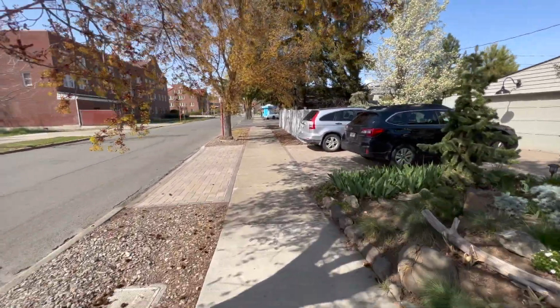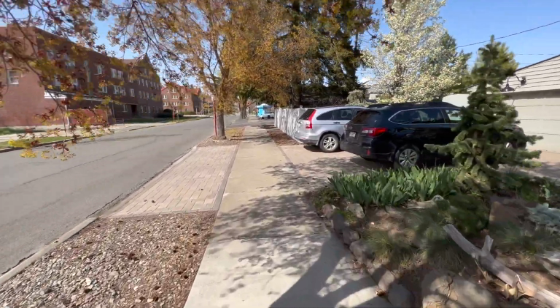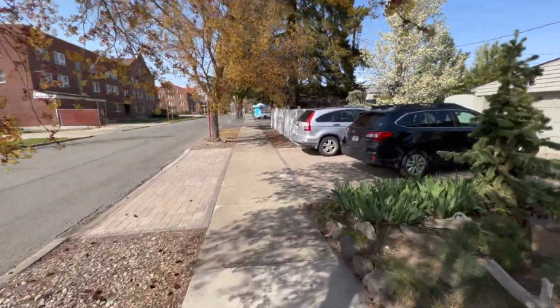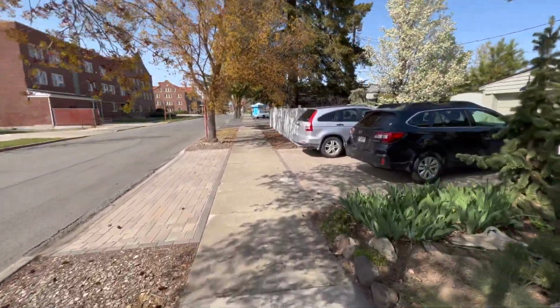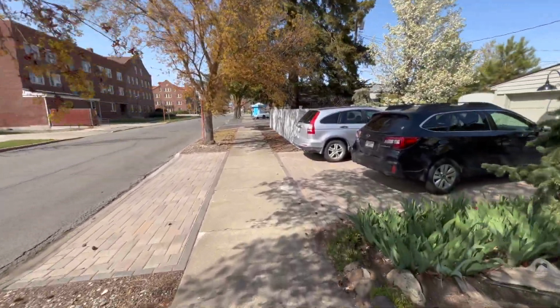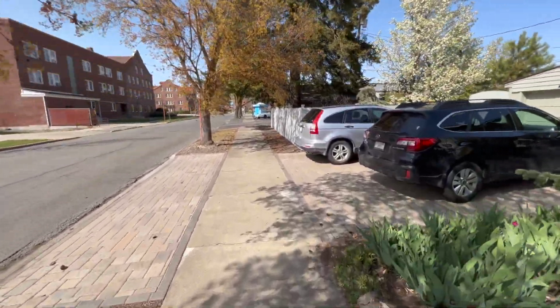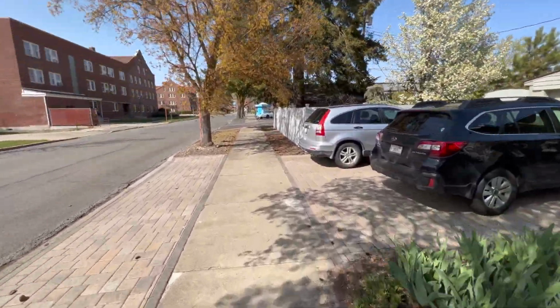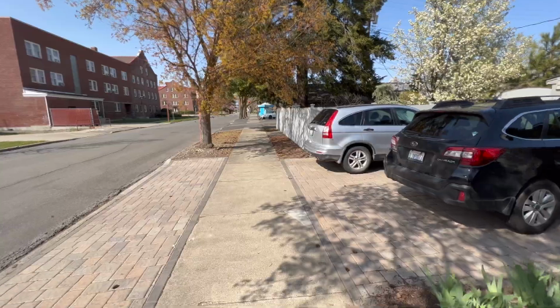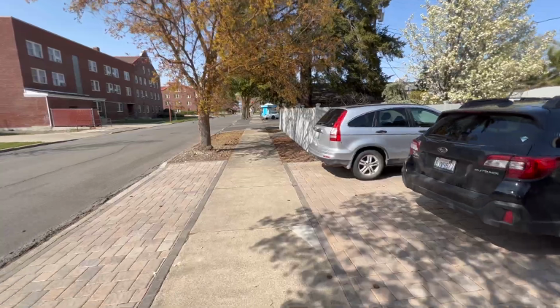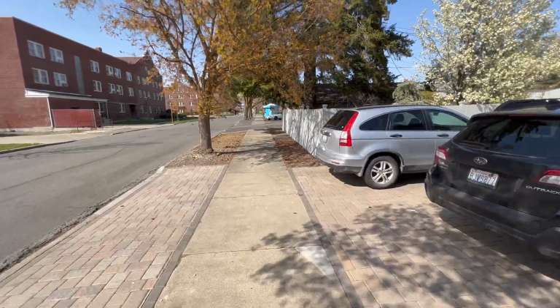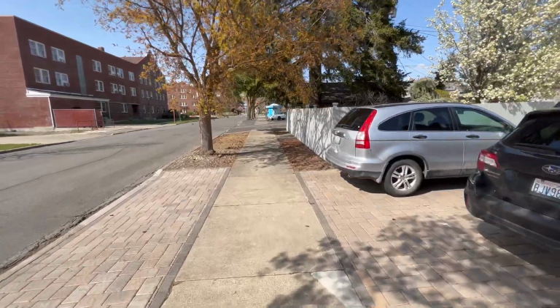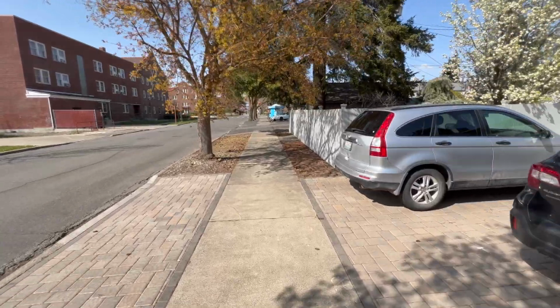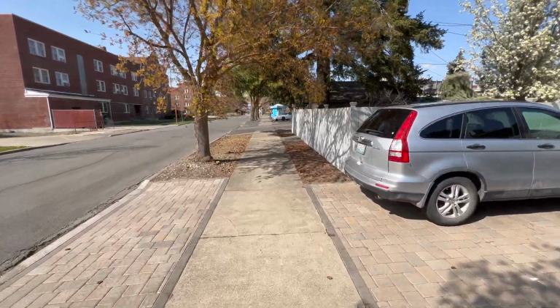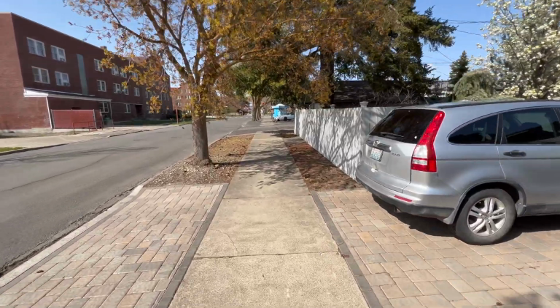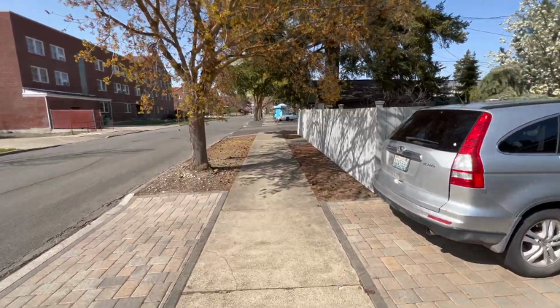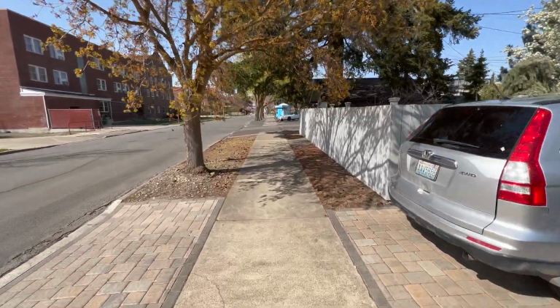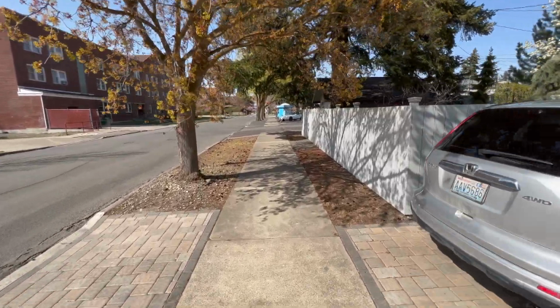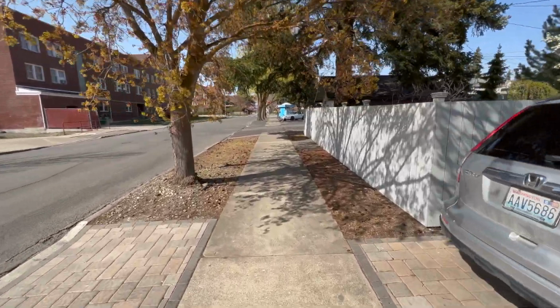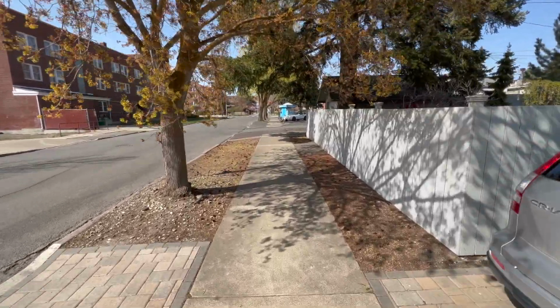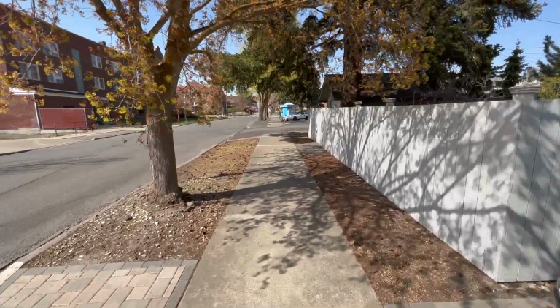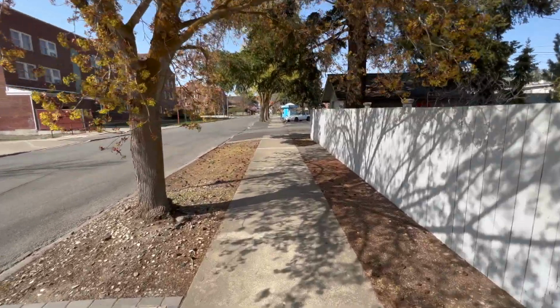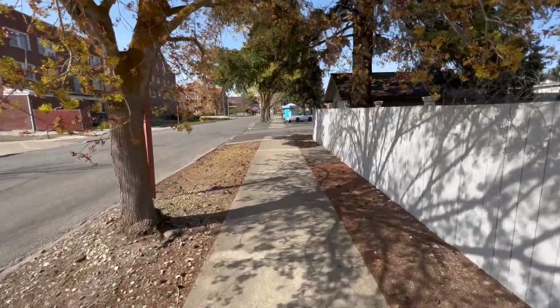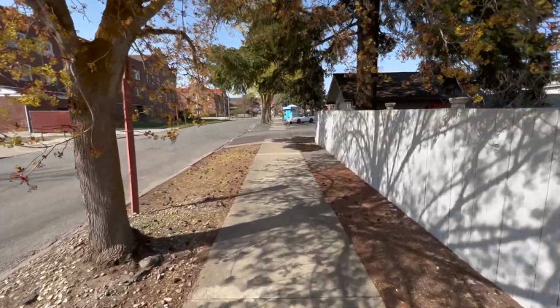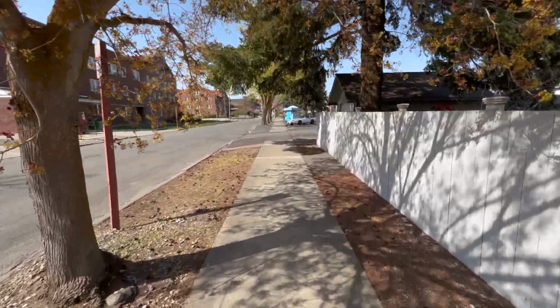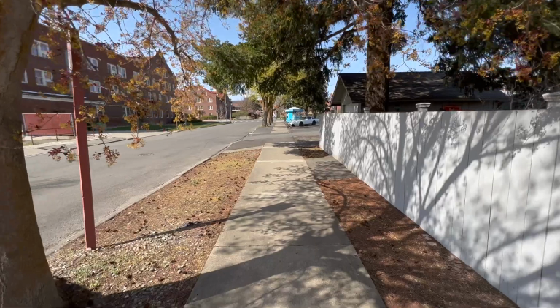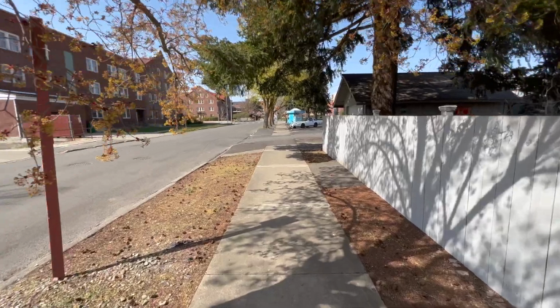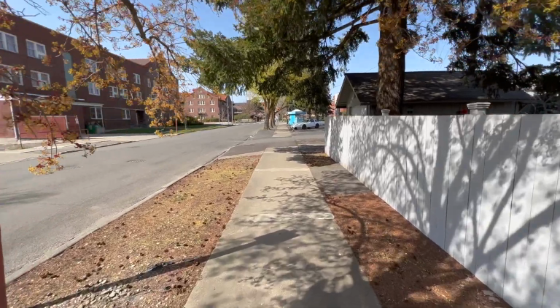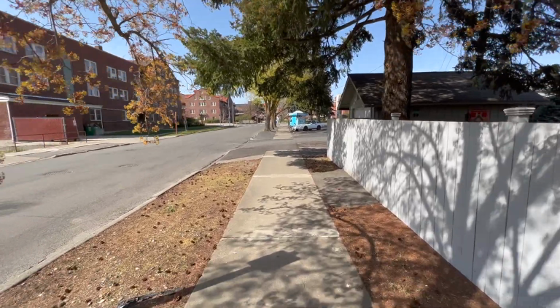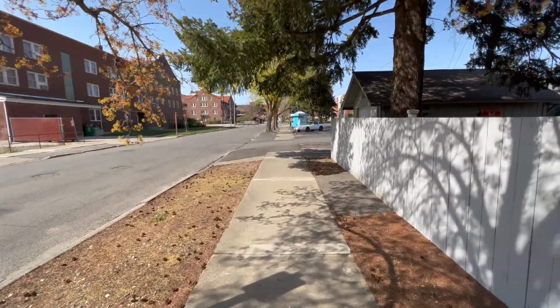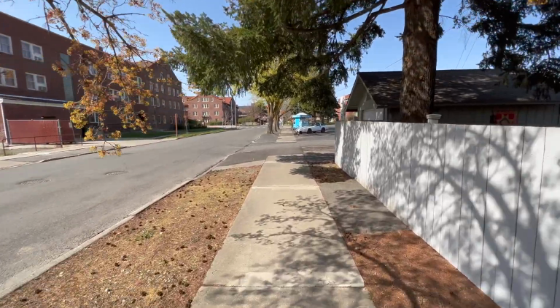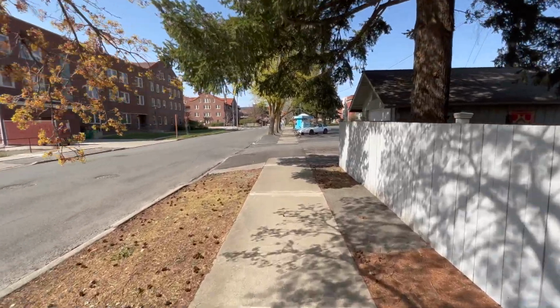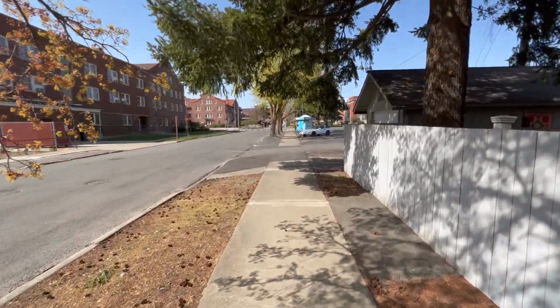Spring has sprung. It could not be a more perfect afternoon — Liz and I were out hiking this morning, but decided not to film for a change.